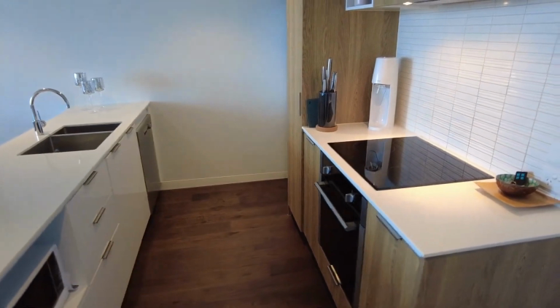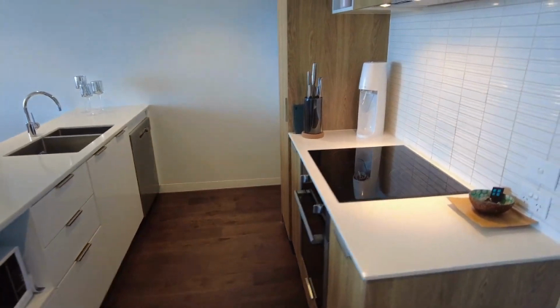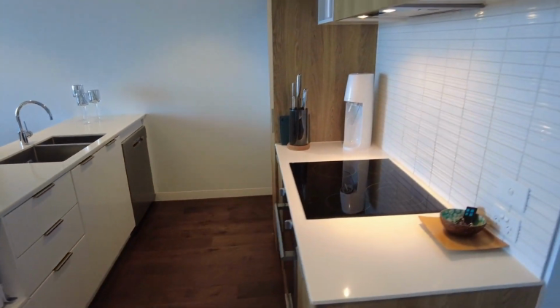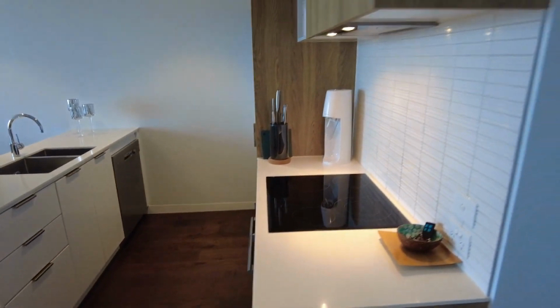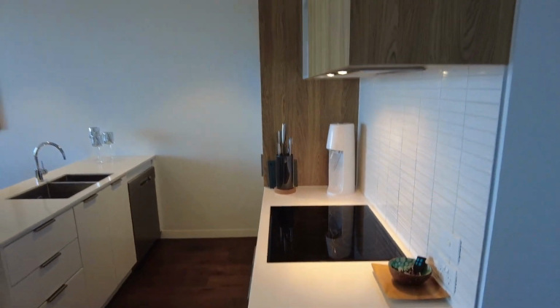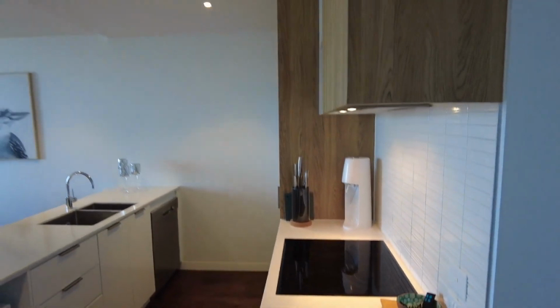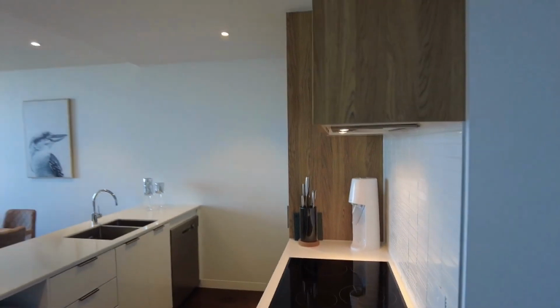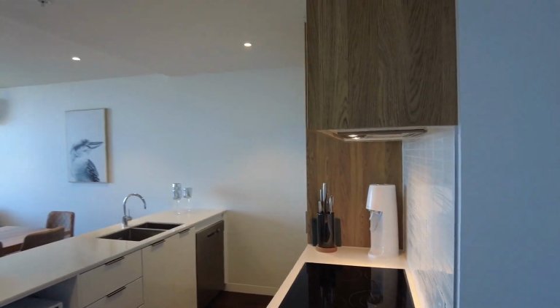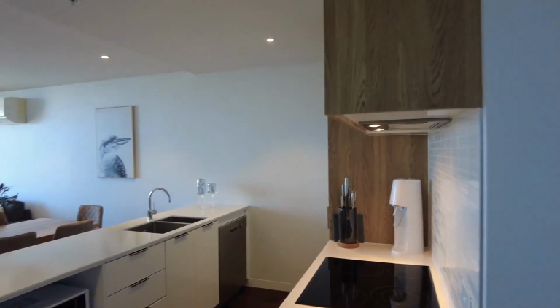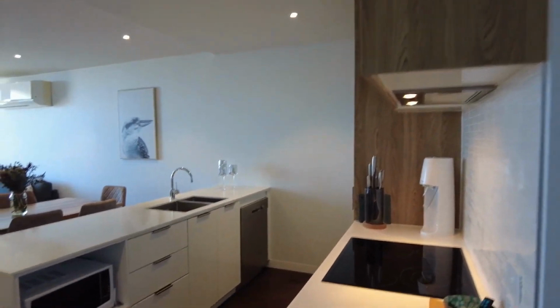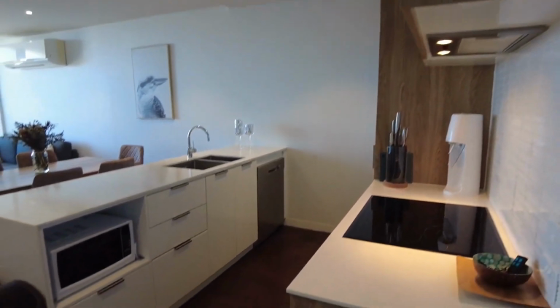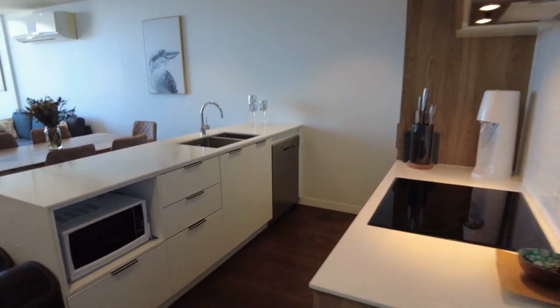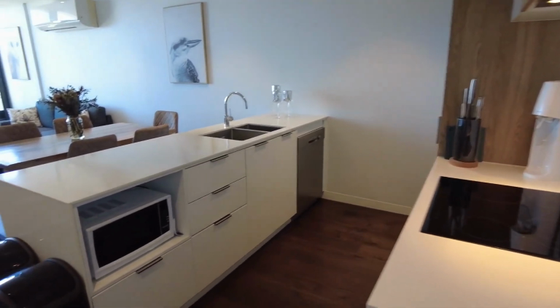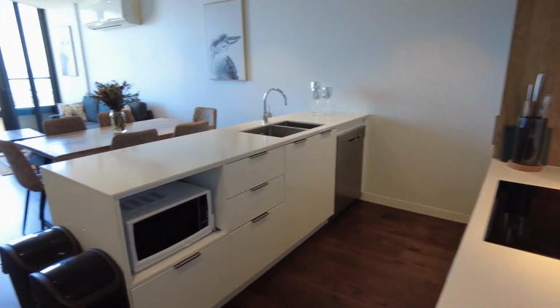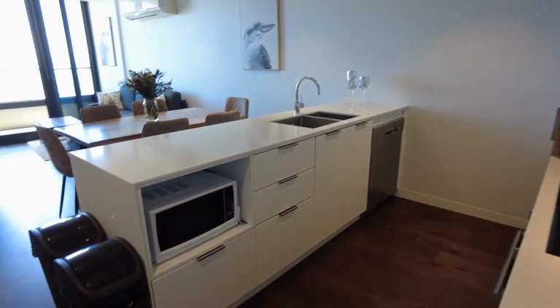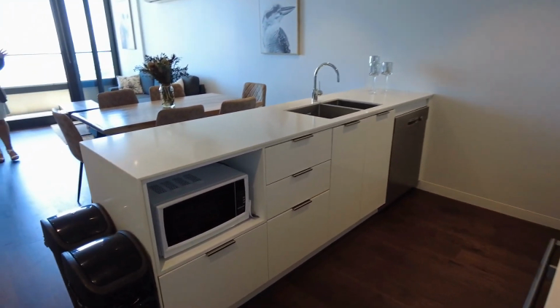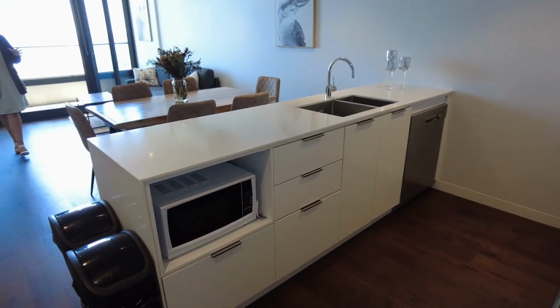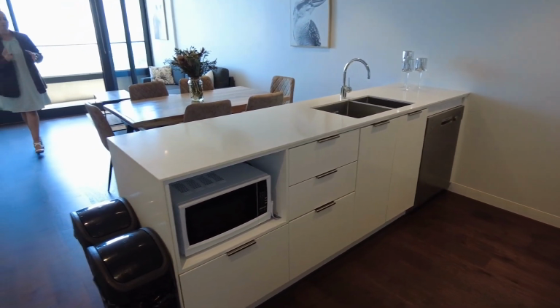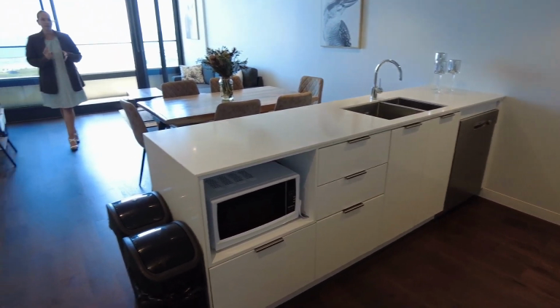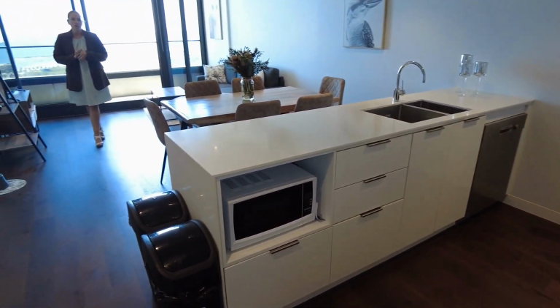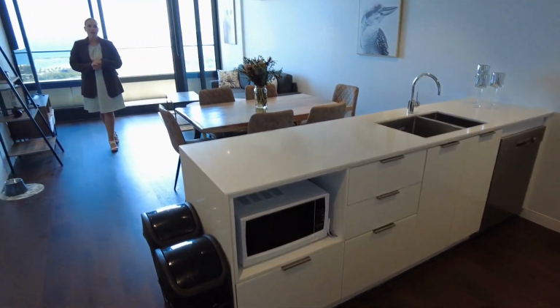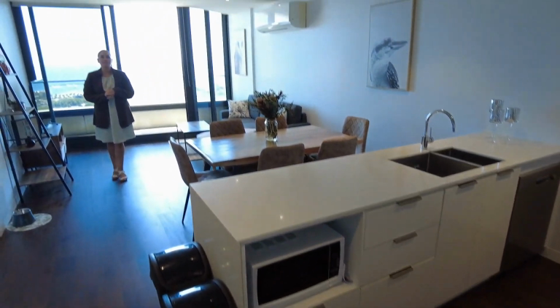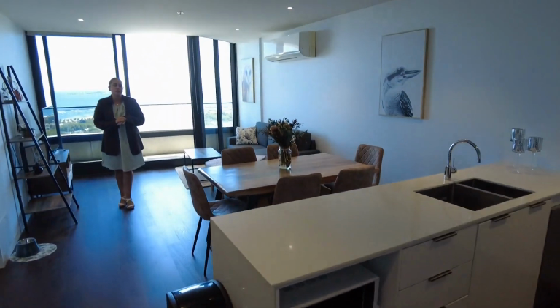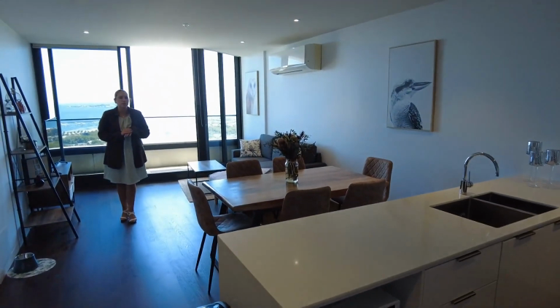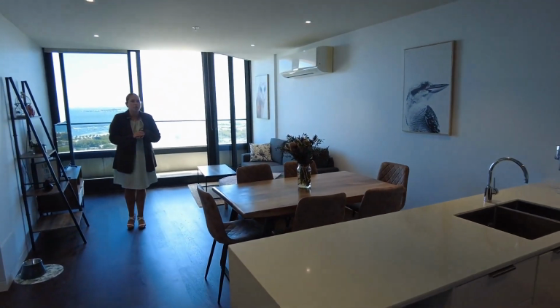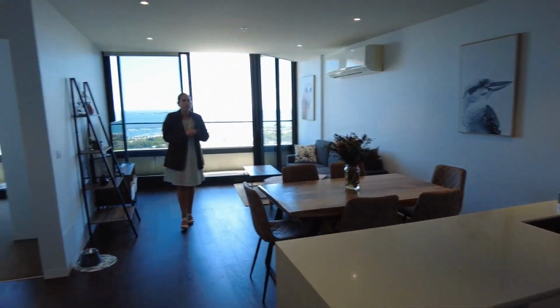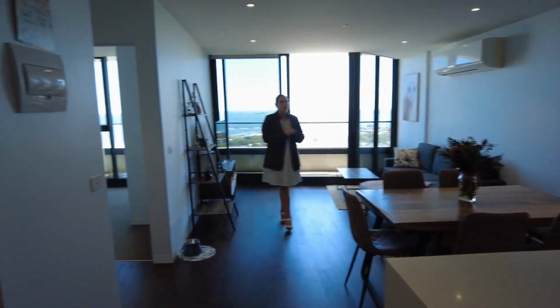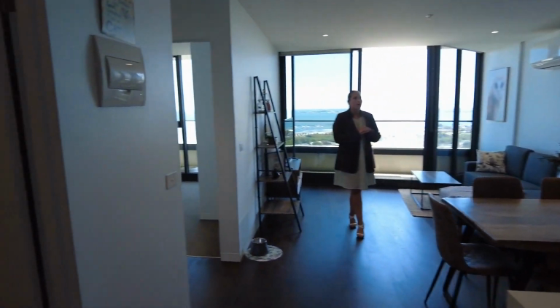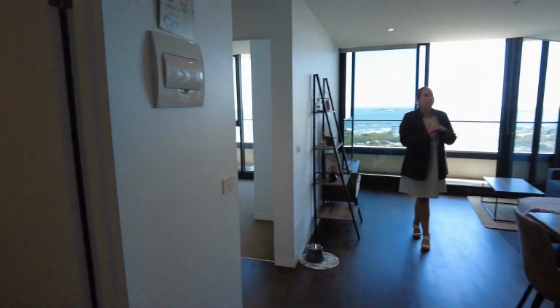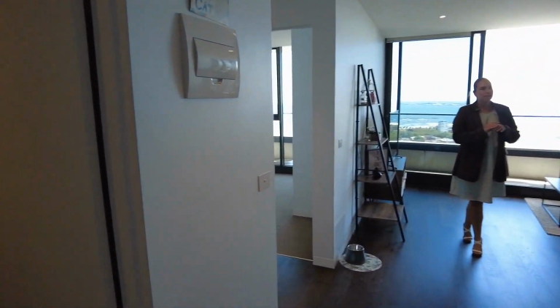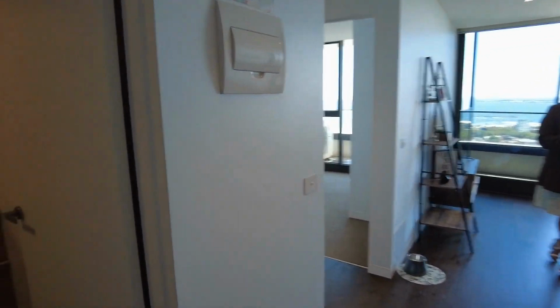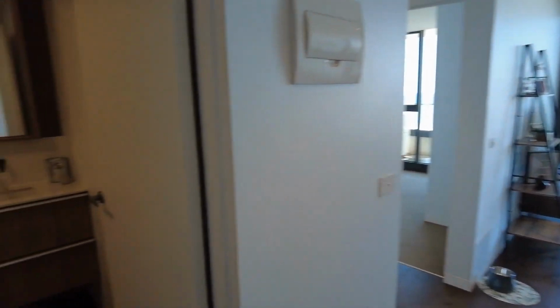Coming into your kitchen, this is a chef's dream. You have the beautiful Stone Island bench and induction cooktop through there as well, plus plenty of storage.